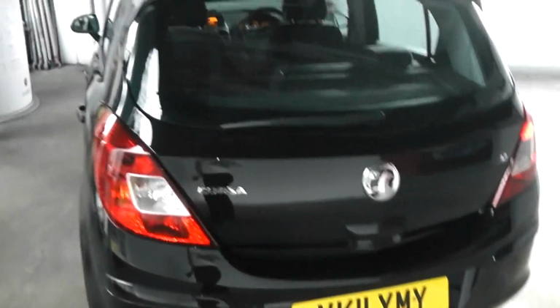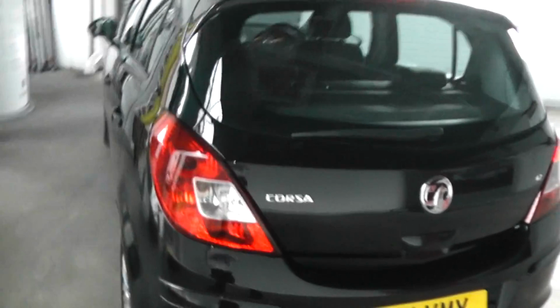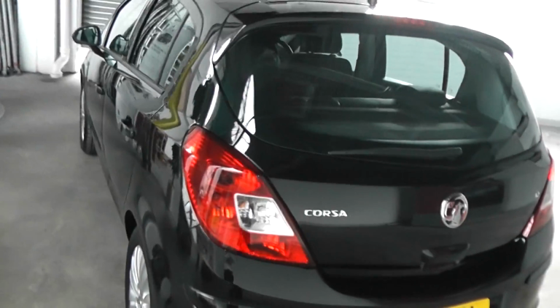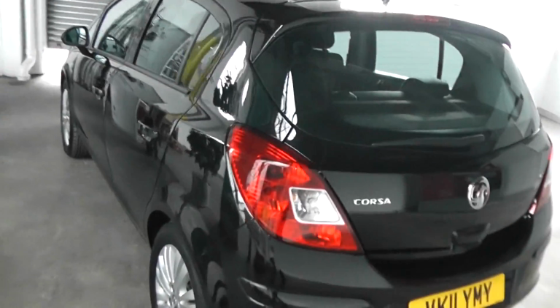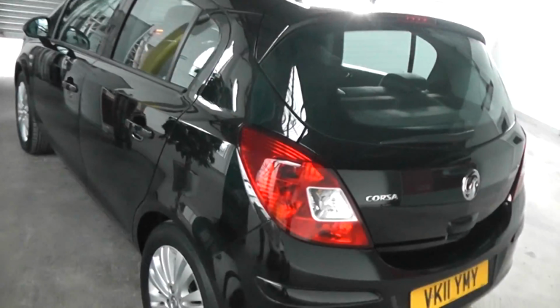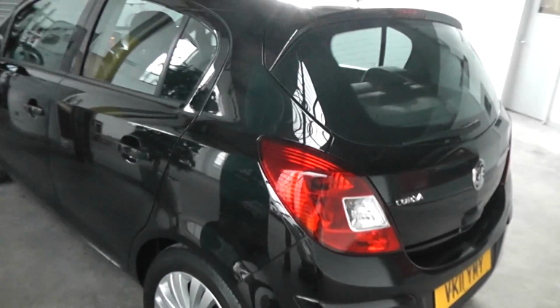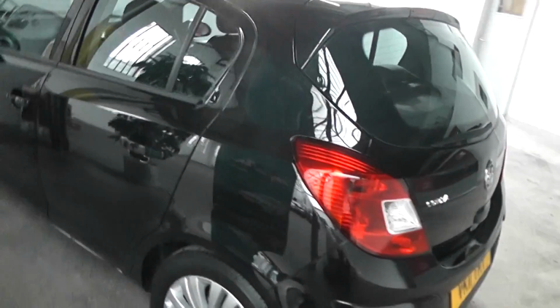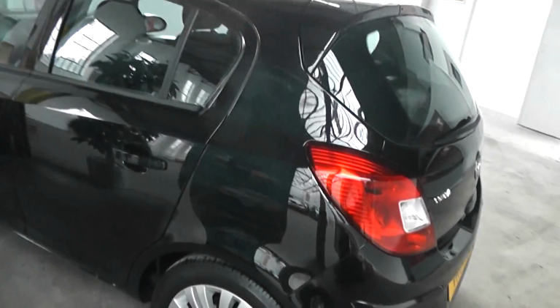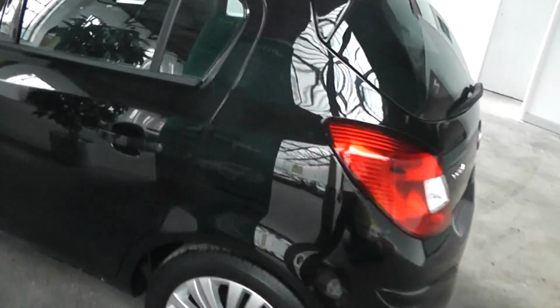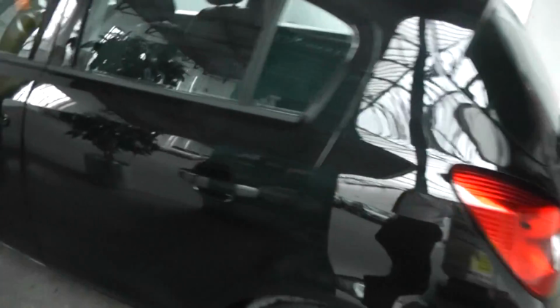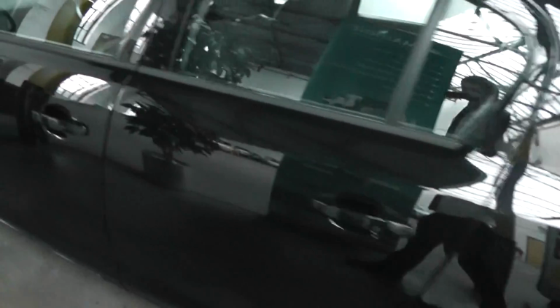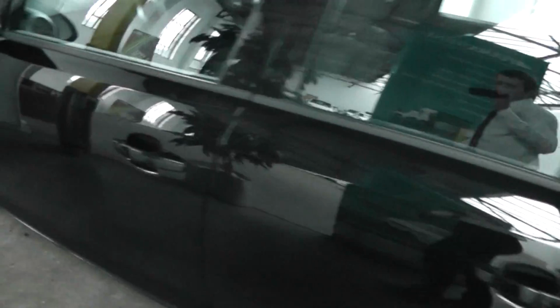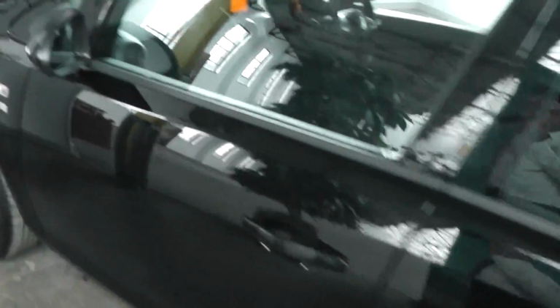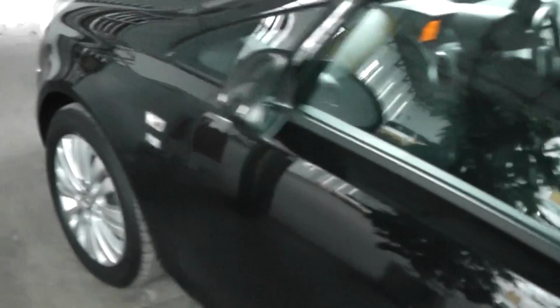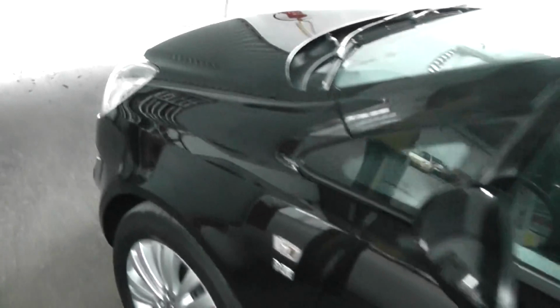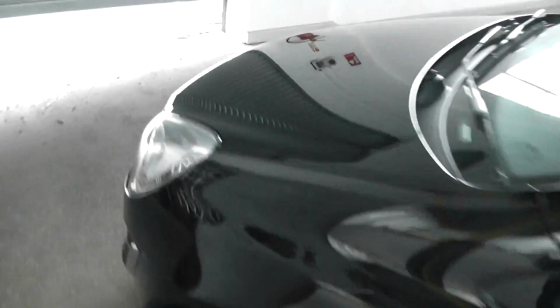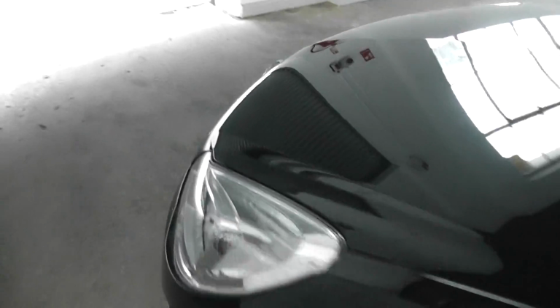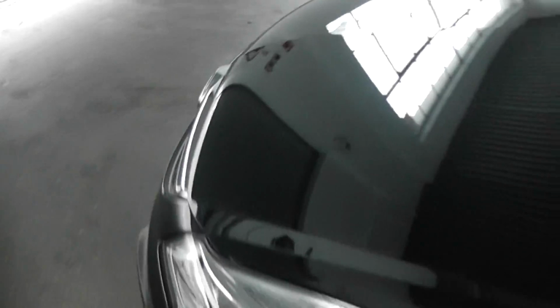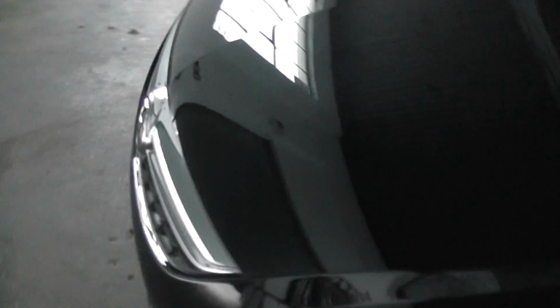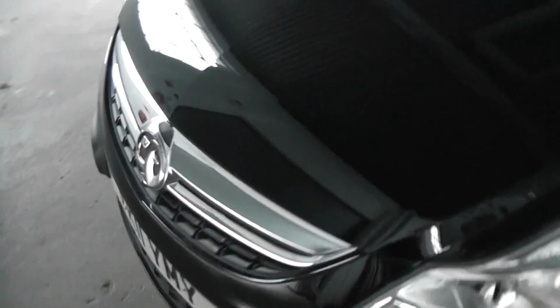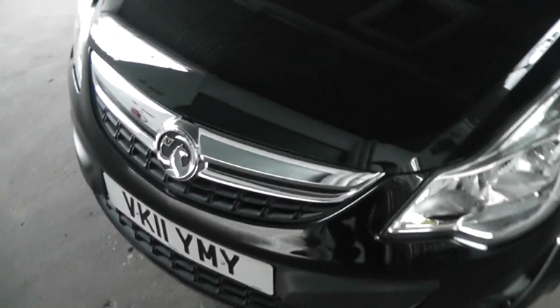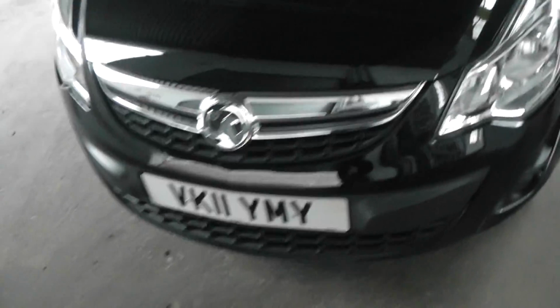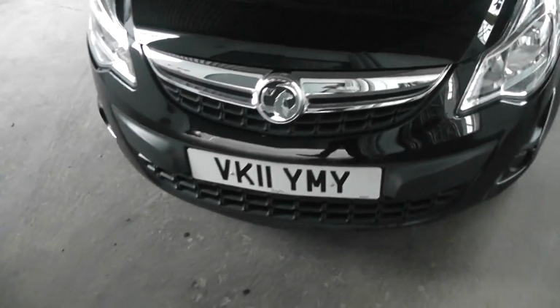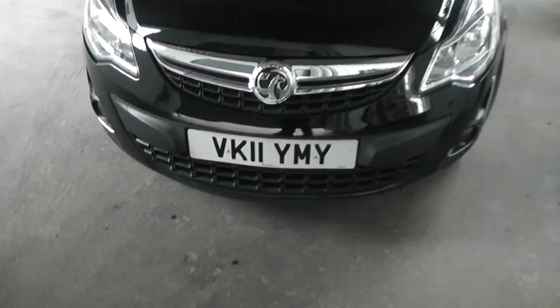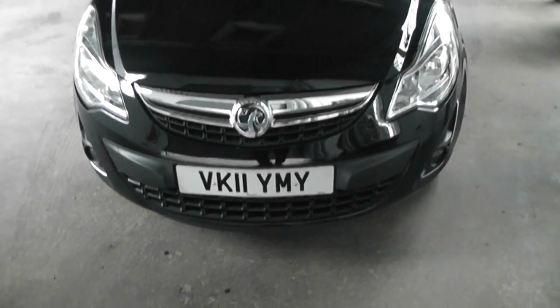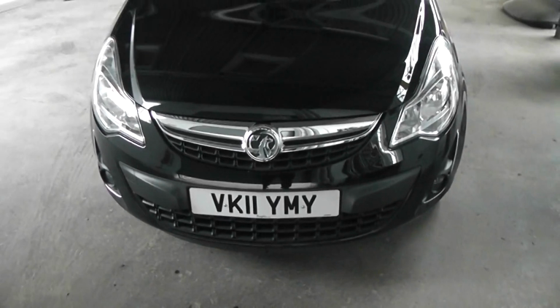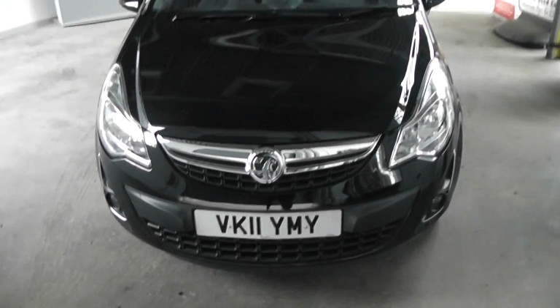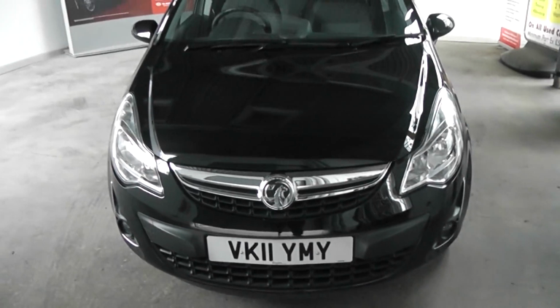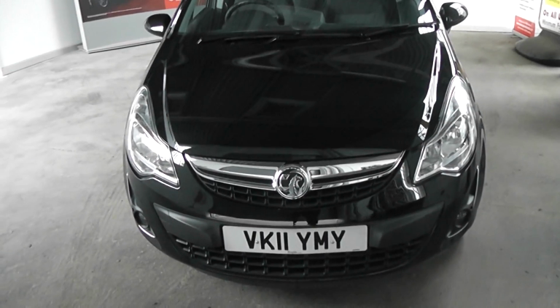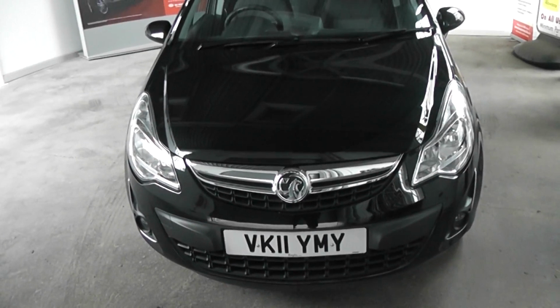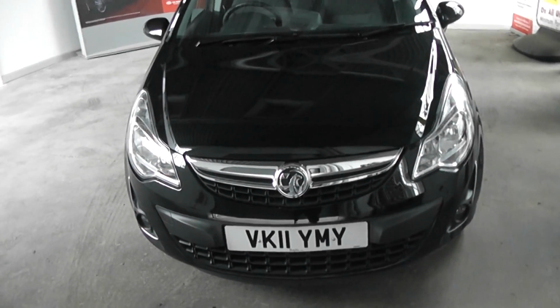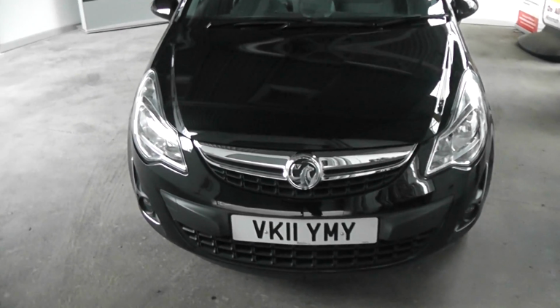Taking a look at the paintwork now, again in very good condition — no scratches, scuffs or marks at all. And if we make our way round to the front of the car, you'll also see that it is in great condition. This car does come with the front fog lights as you can see.